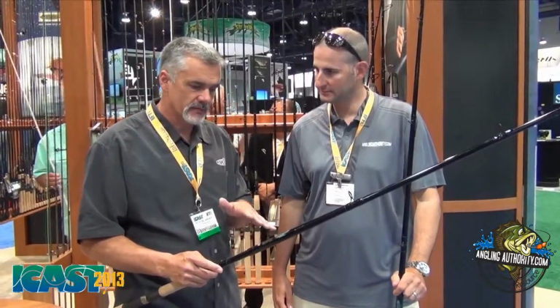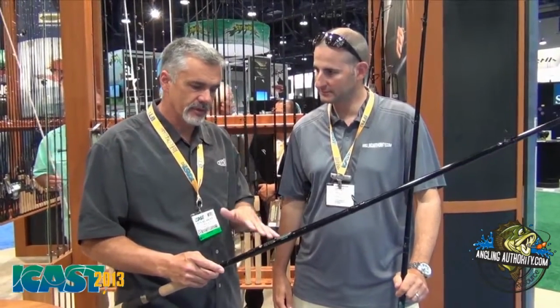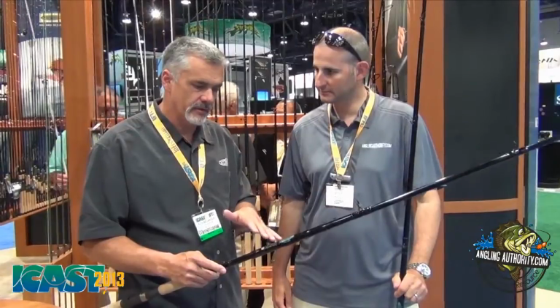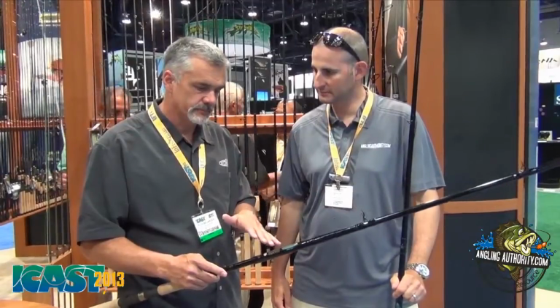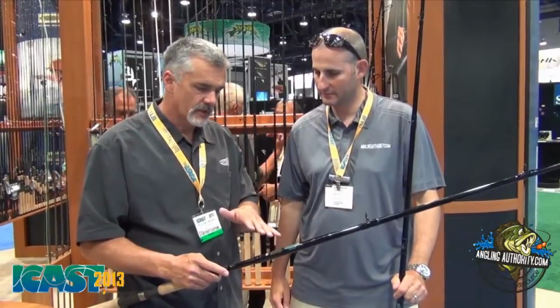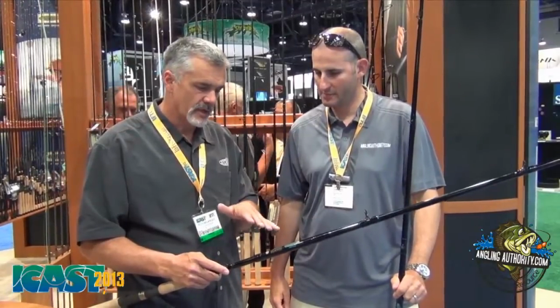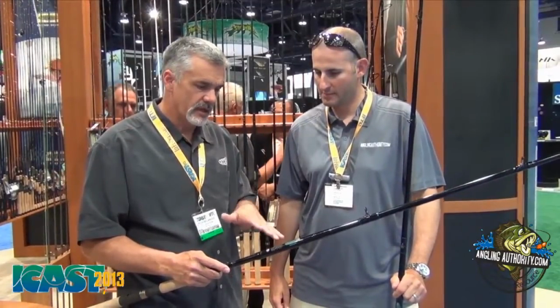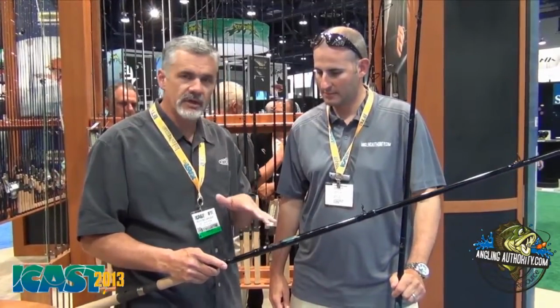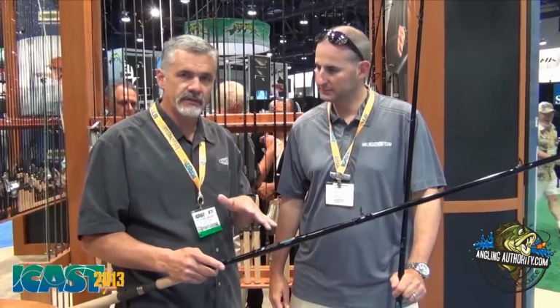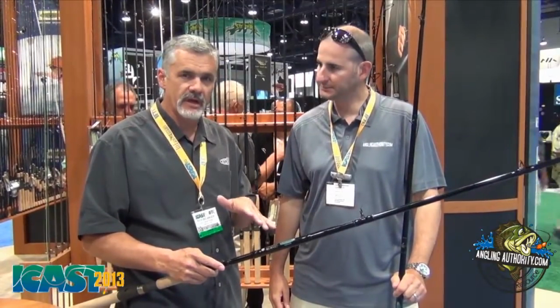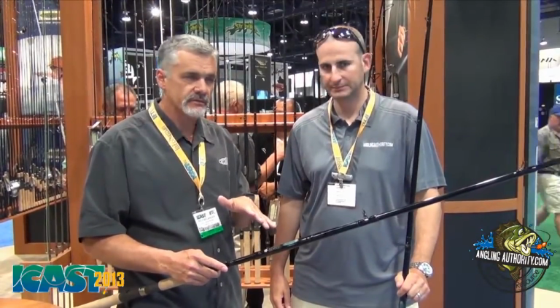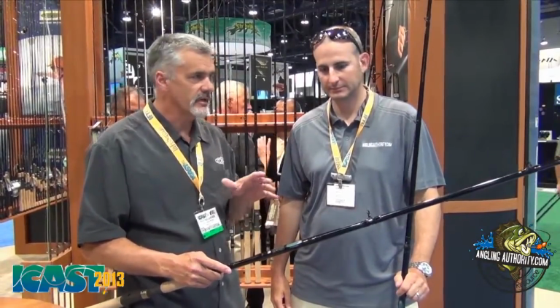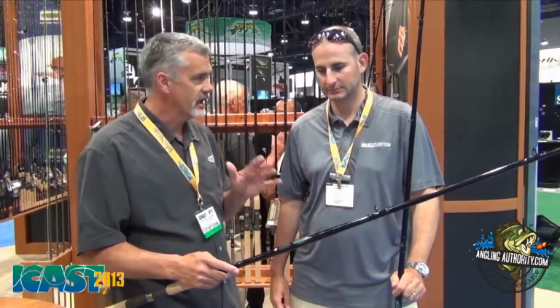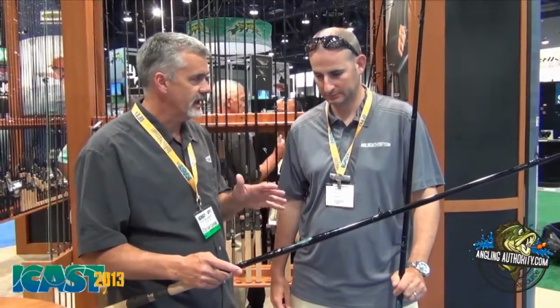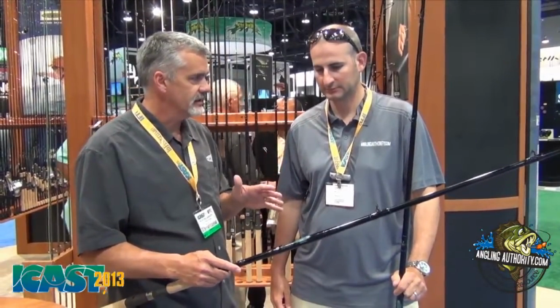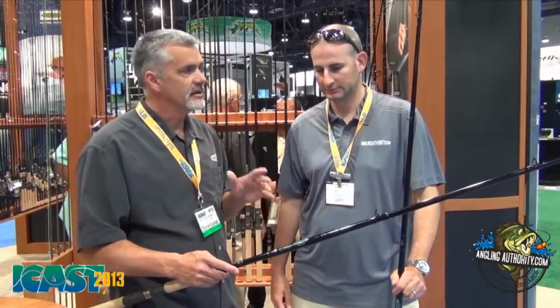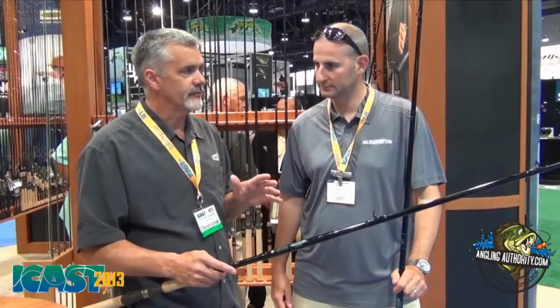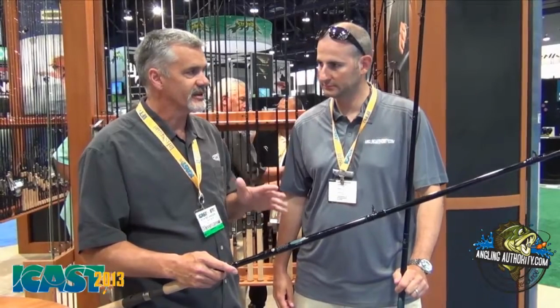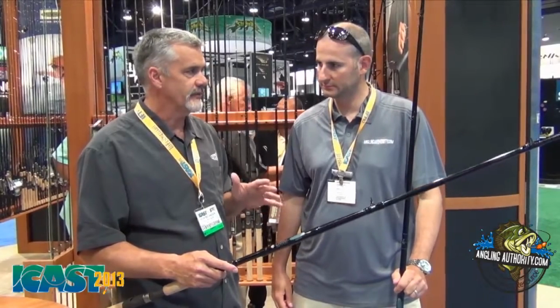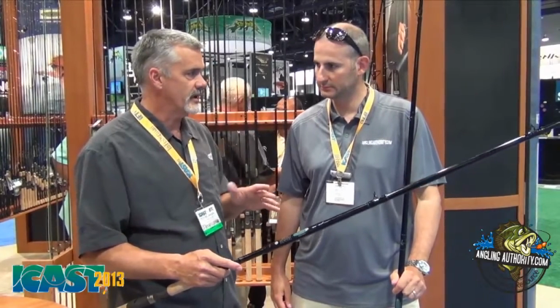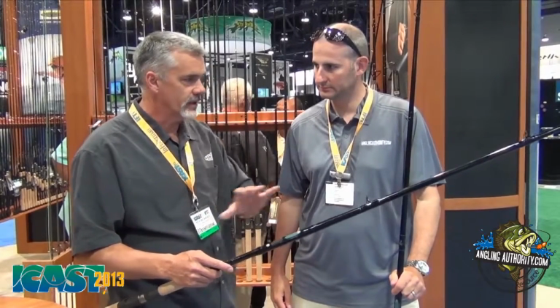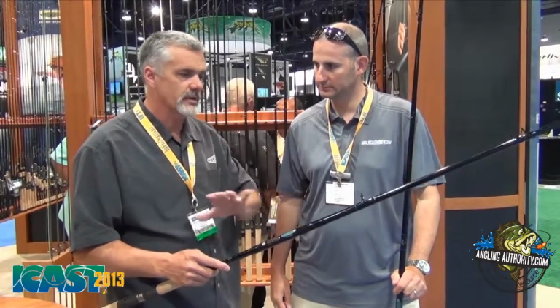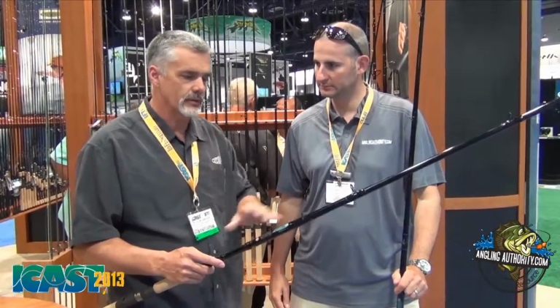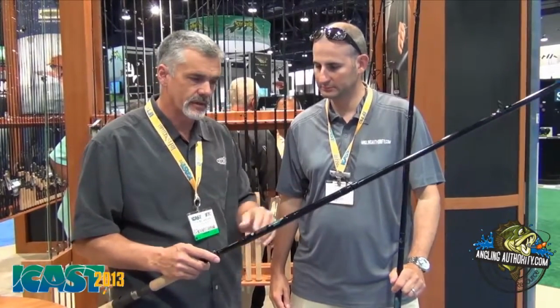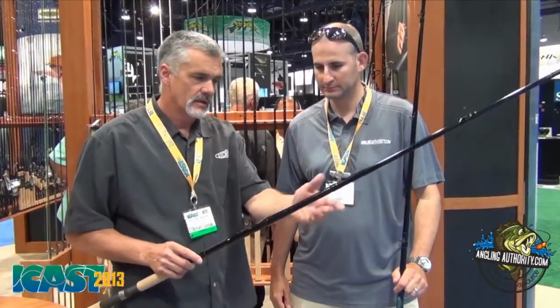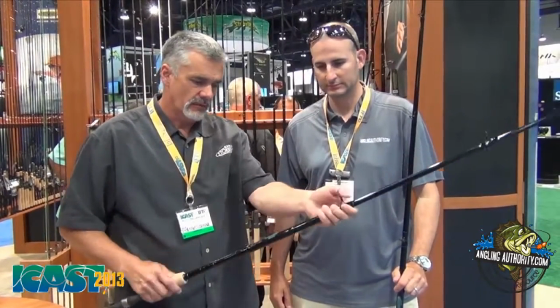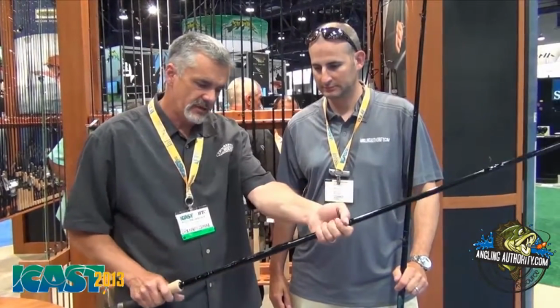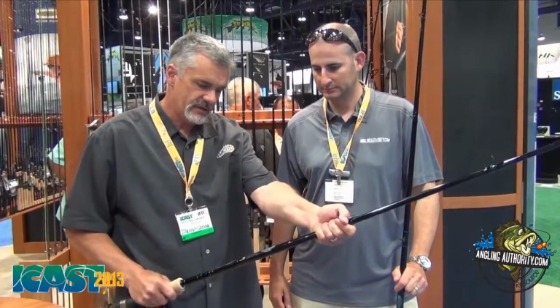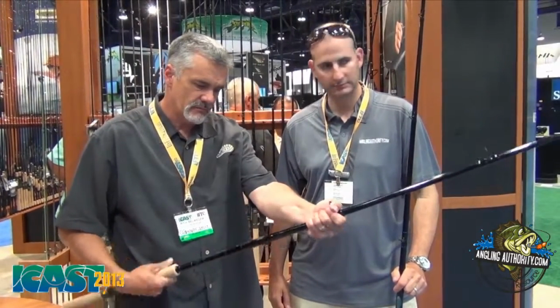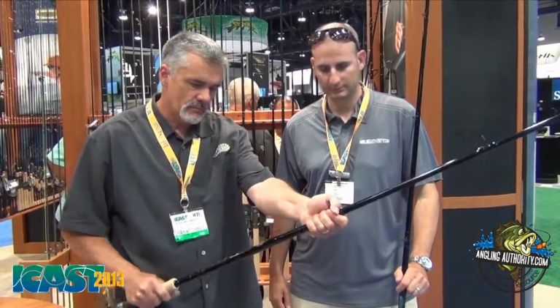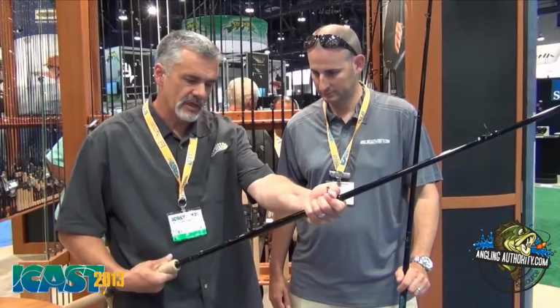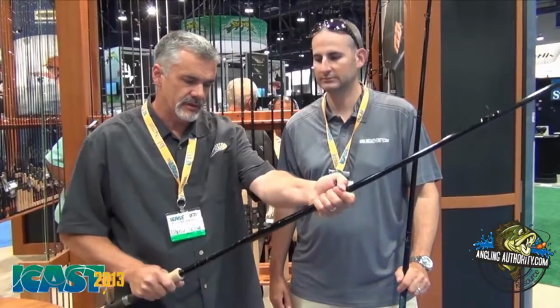So what we've done on these three models in the Premier: we've made a nine foot medium heavy fast, a nine foot heavy fast, a nine foot extra heavy fast. We've covered all the powers. We've made these multi-piece.